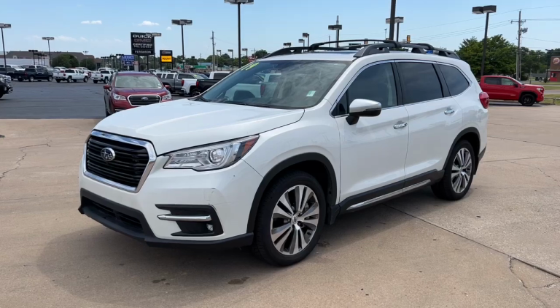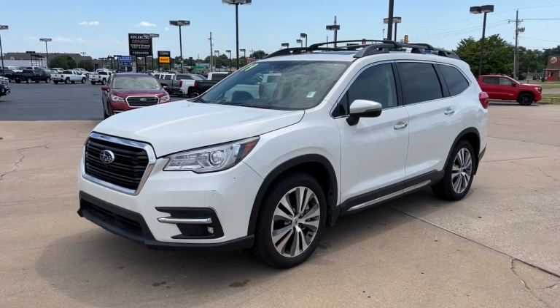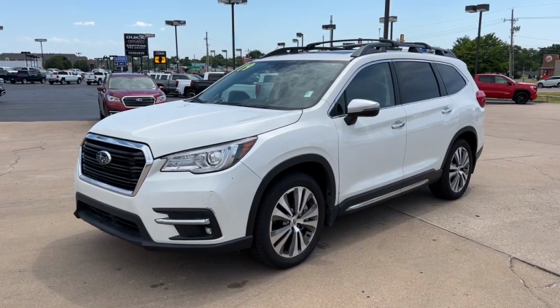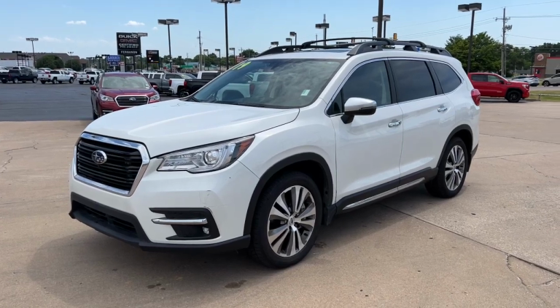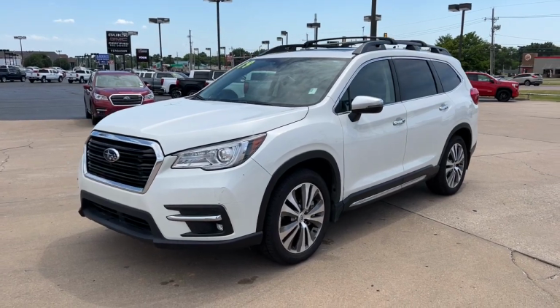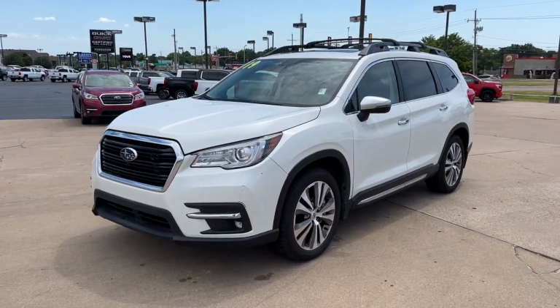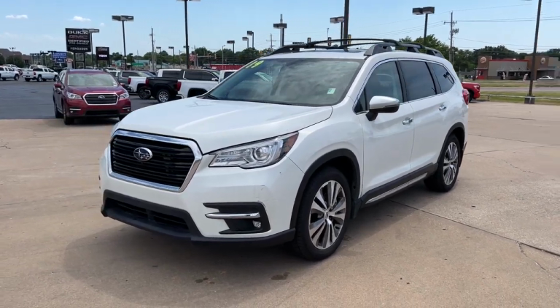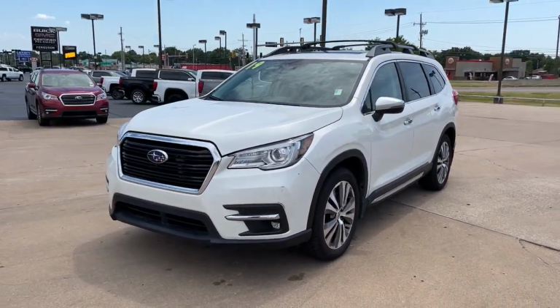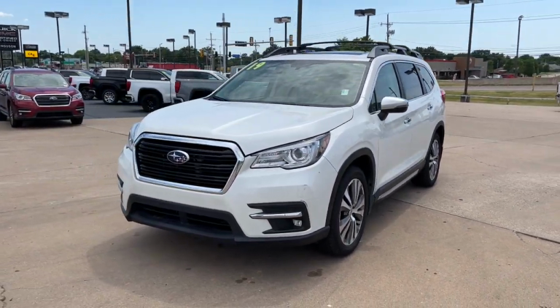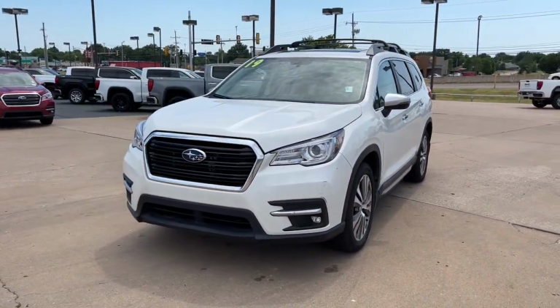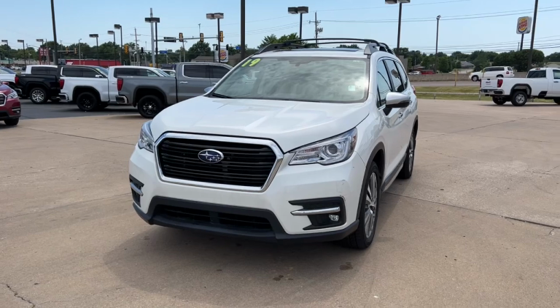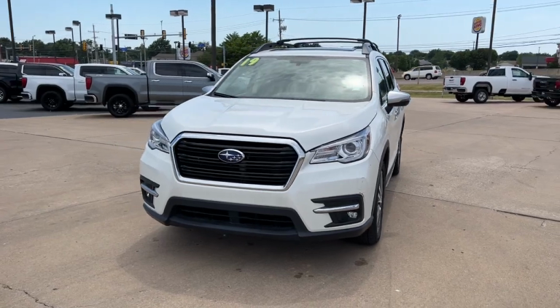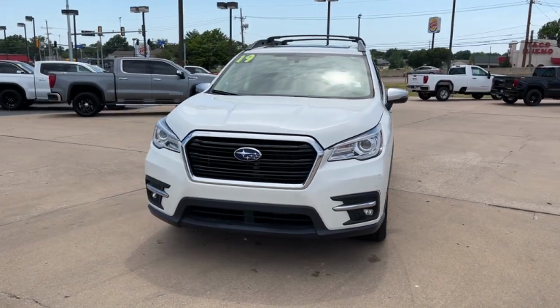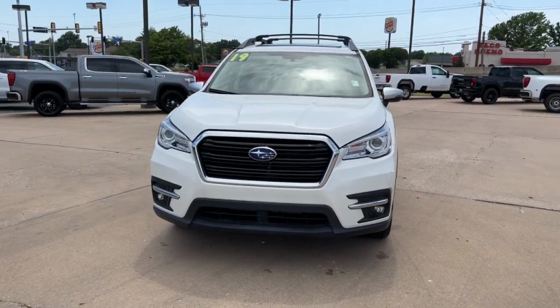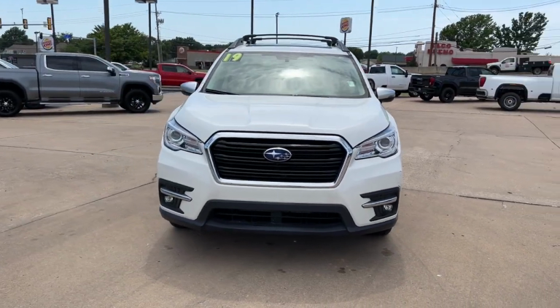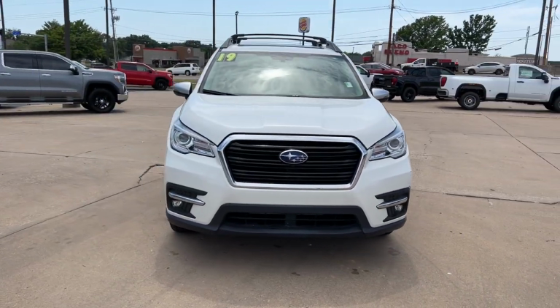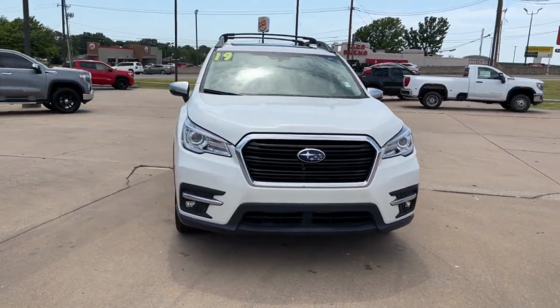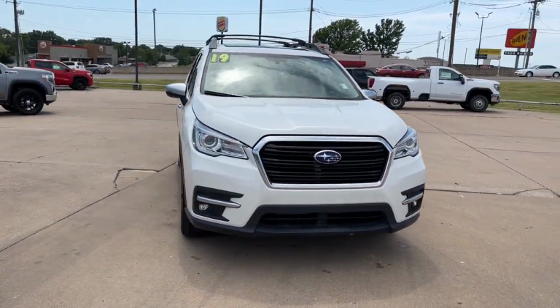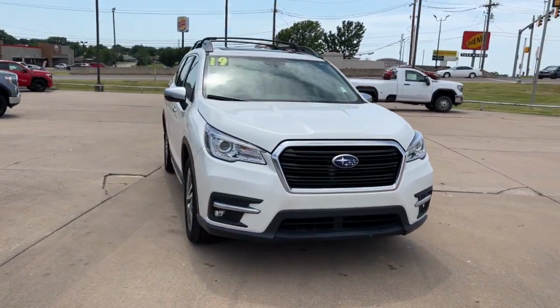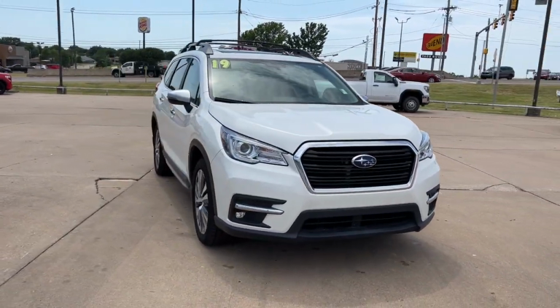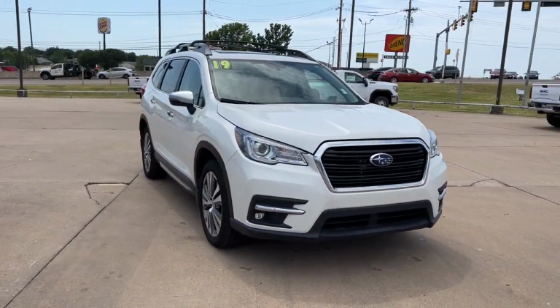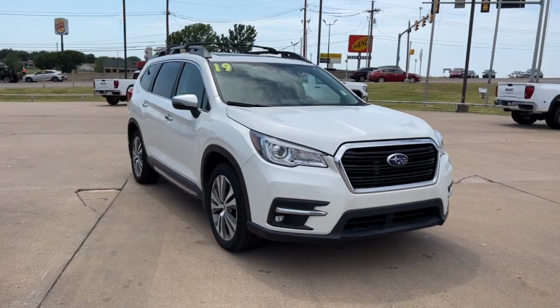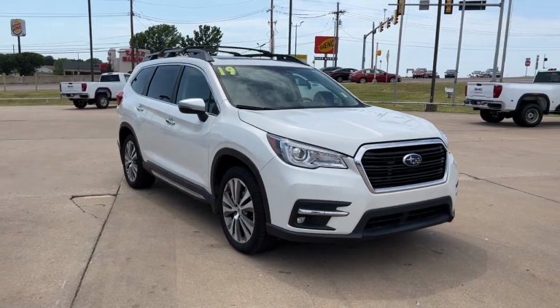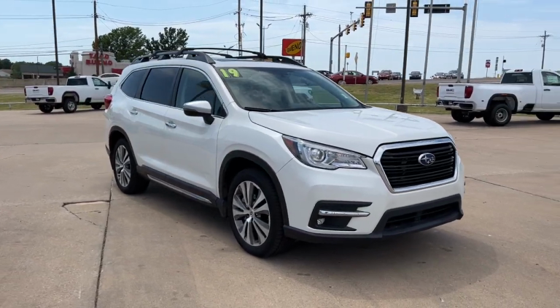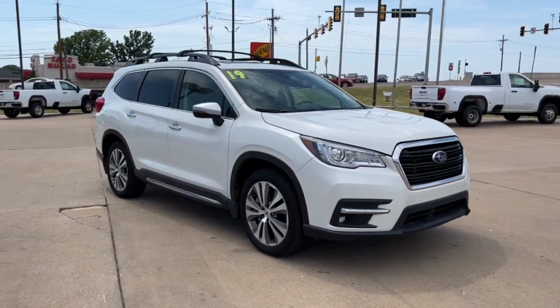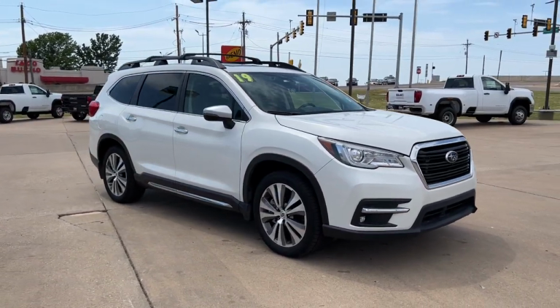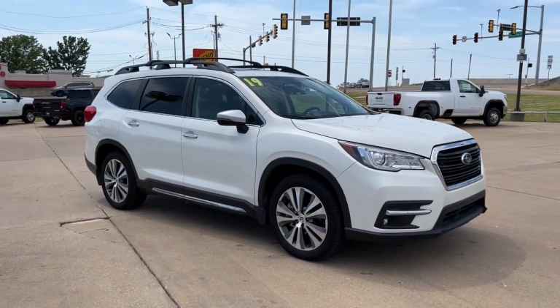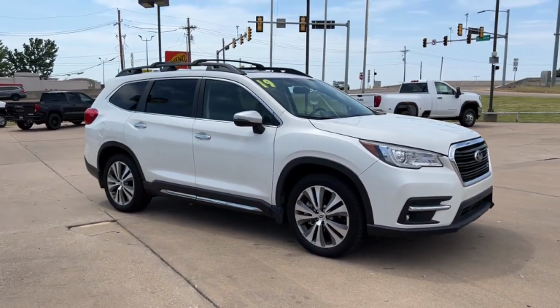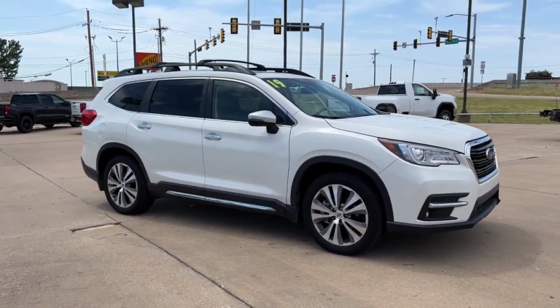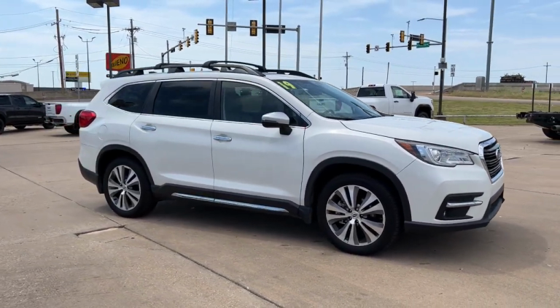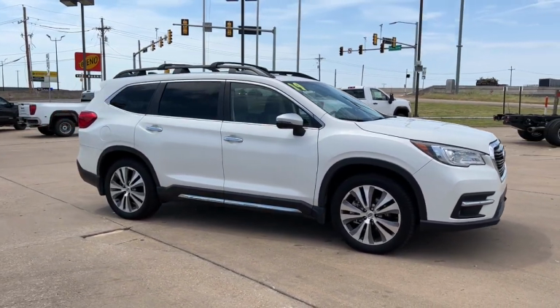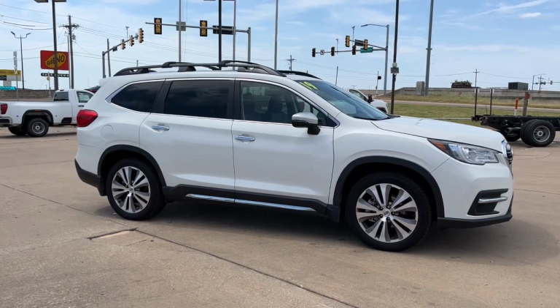Hop into the 2019 Subaru Ascent. Here's a stylish and versatile Ascent that's ready for your family adventures. Smooth and capable, this spacious three-row SUV packs the features you need to keep your crew safe, comfortable, and entertained.